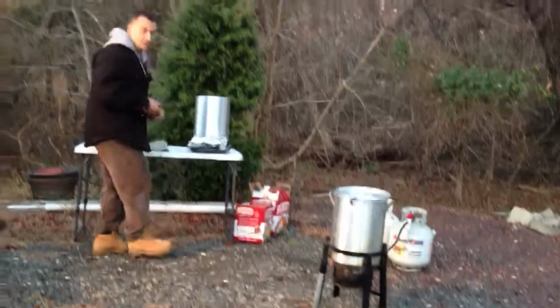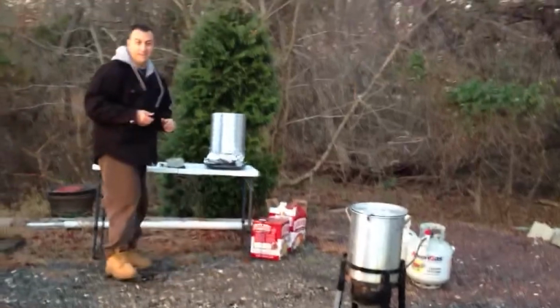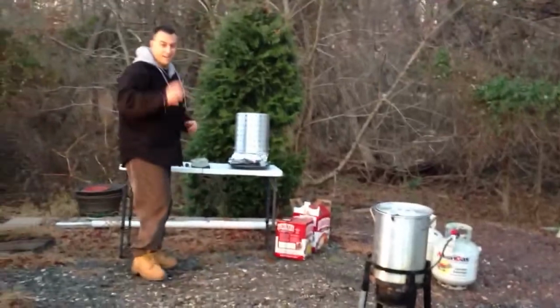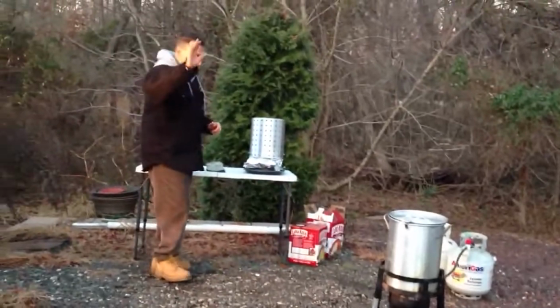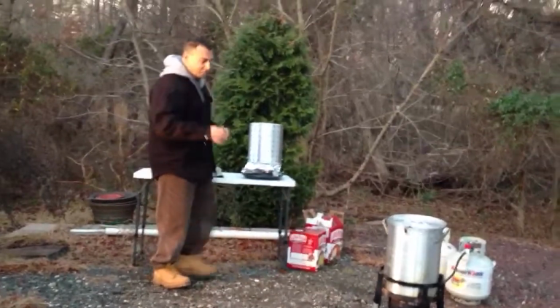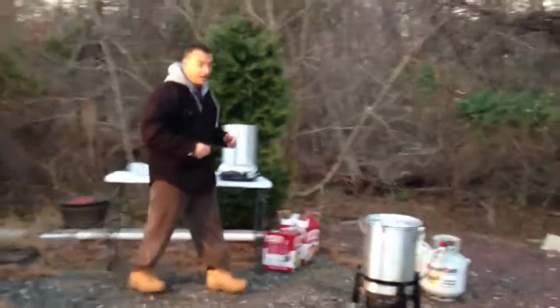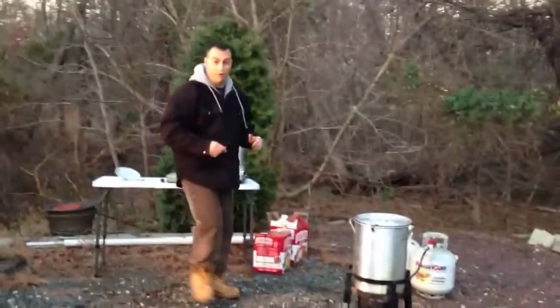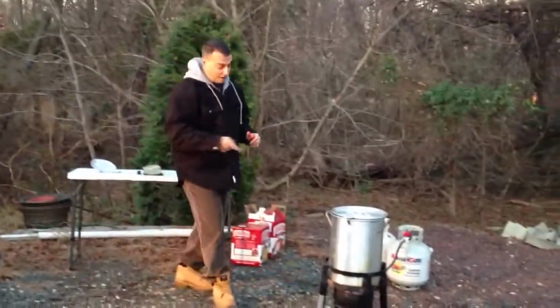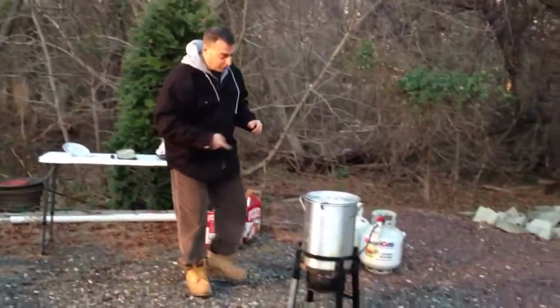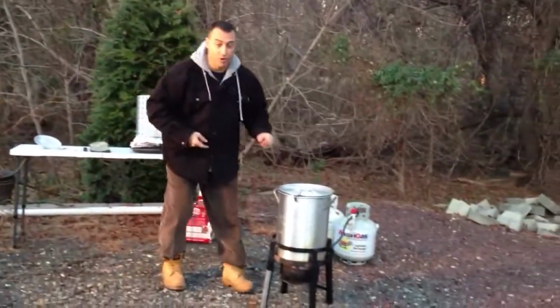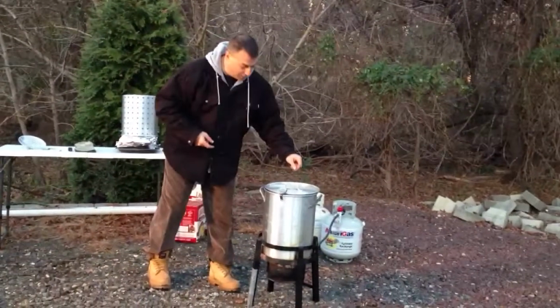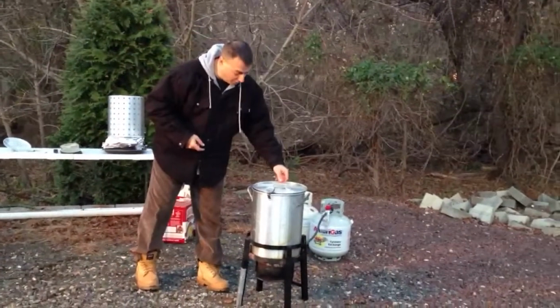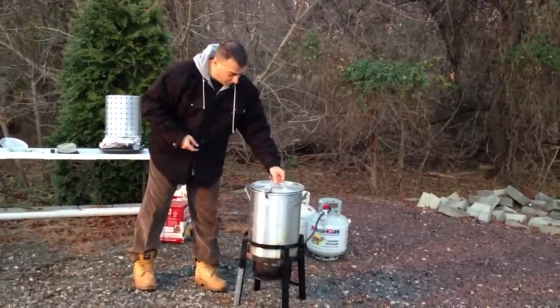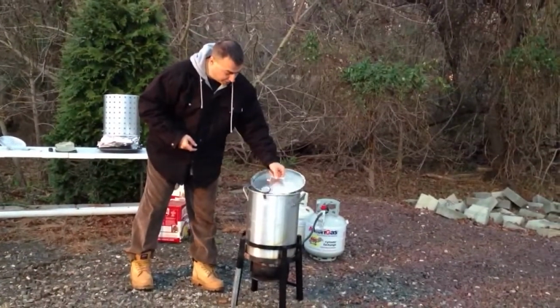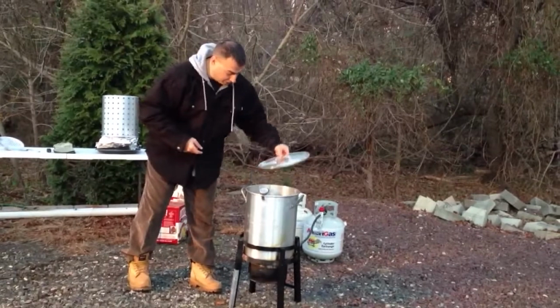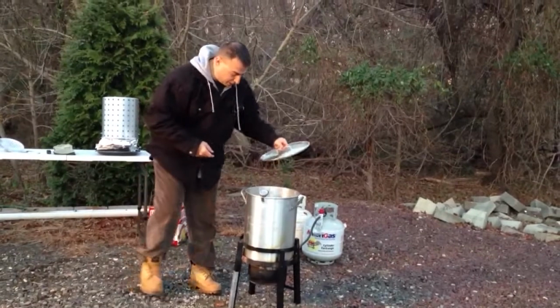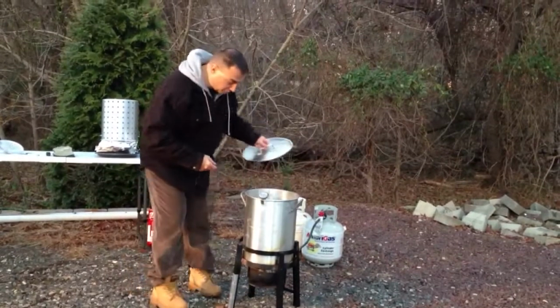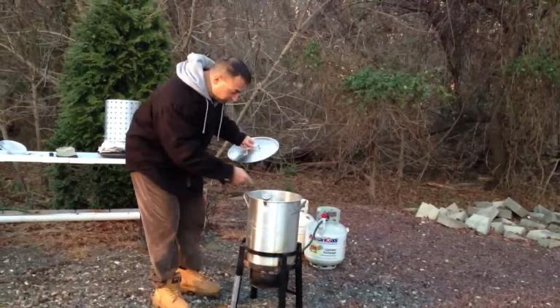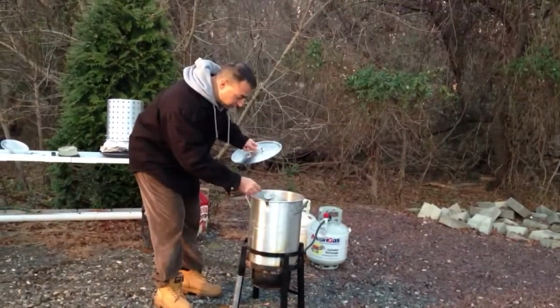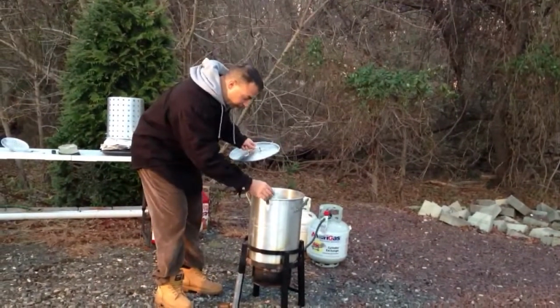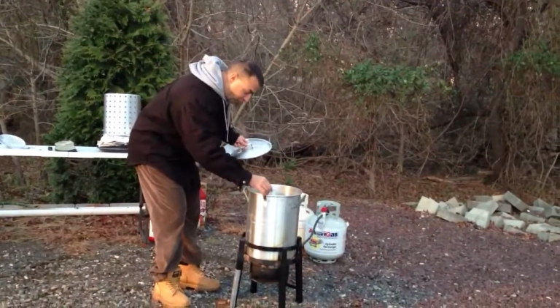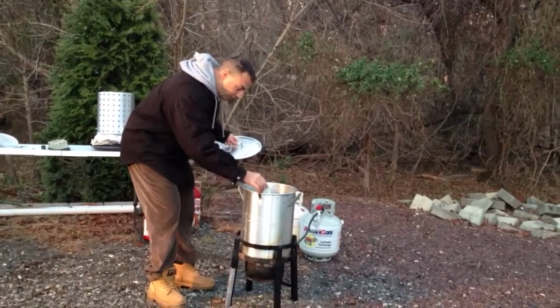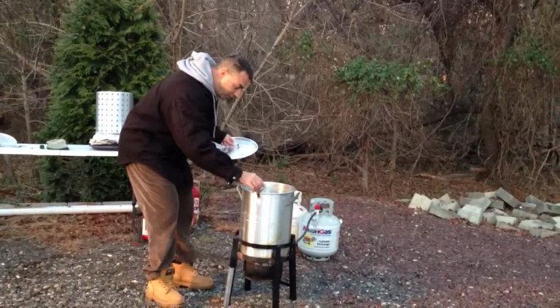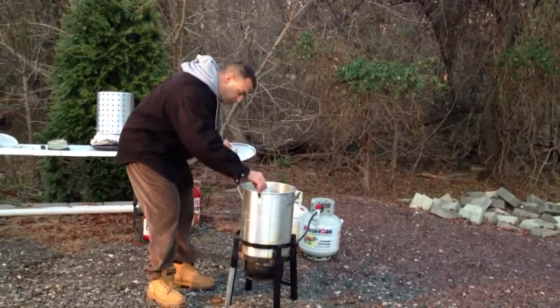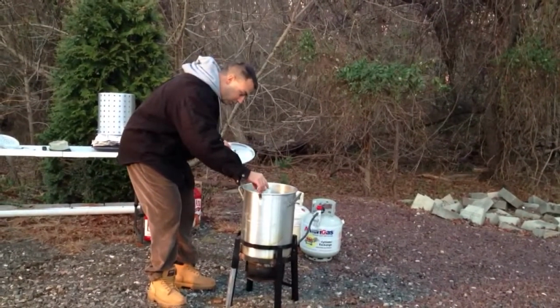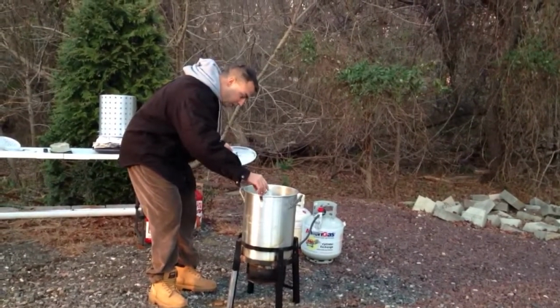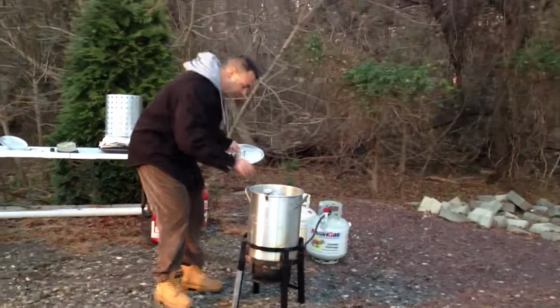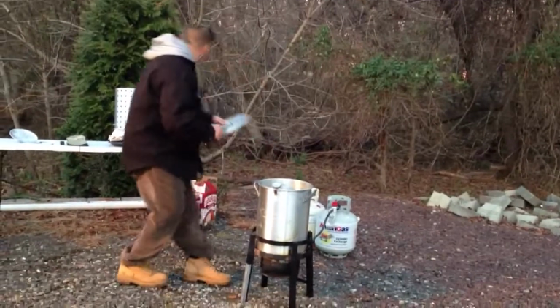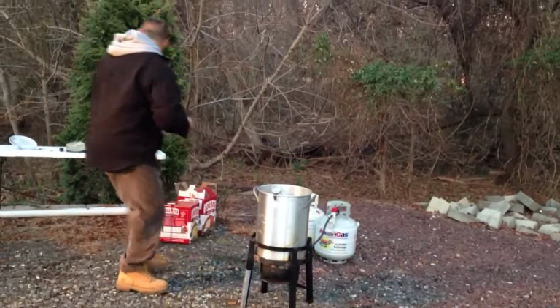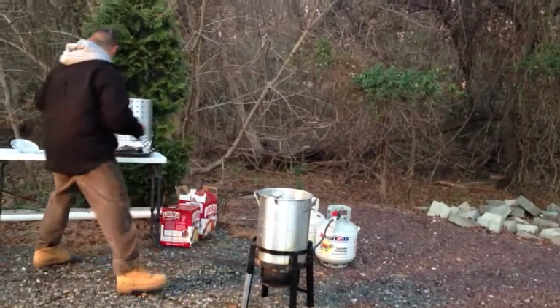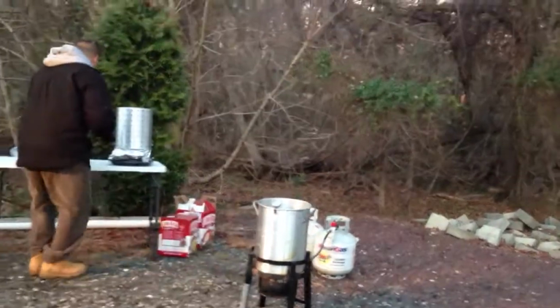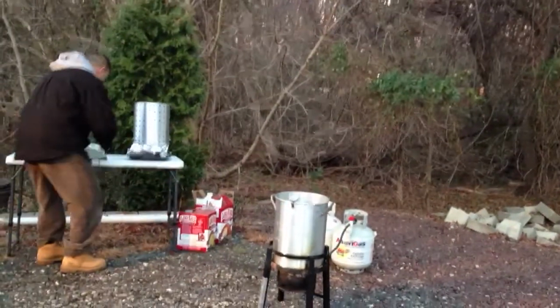Happy Thanksgiving! We're gonna get ready to fry the turkey. Had the oil getting ready, nice and warm here. We got it up to 400 degrees, so it's all ready. And I got the turkey here.